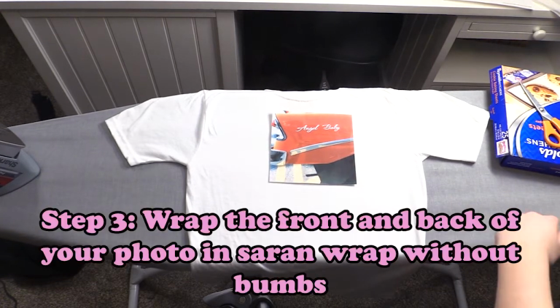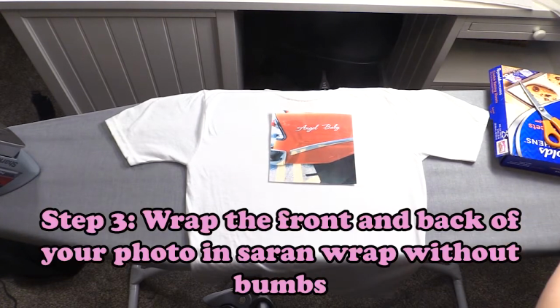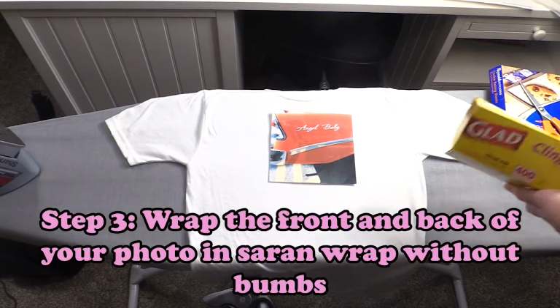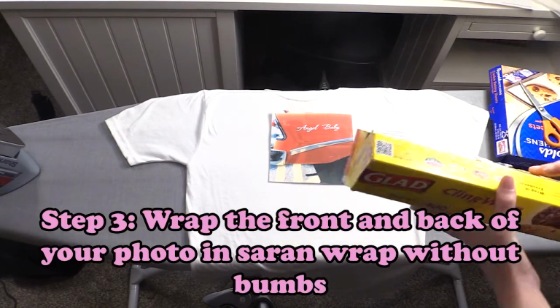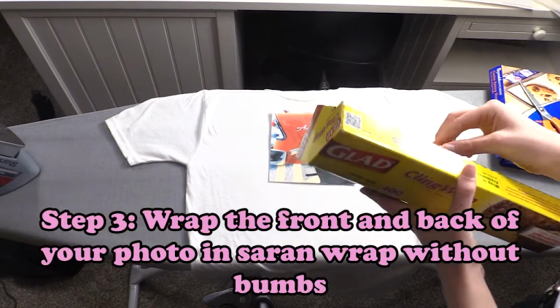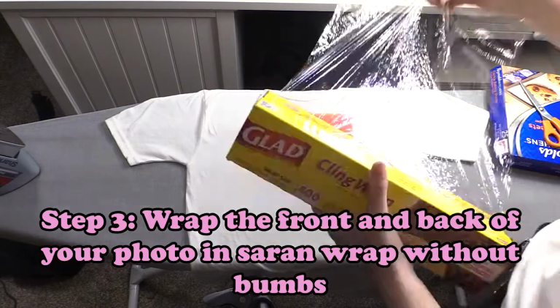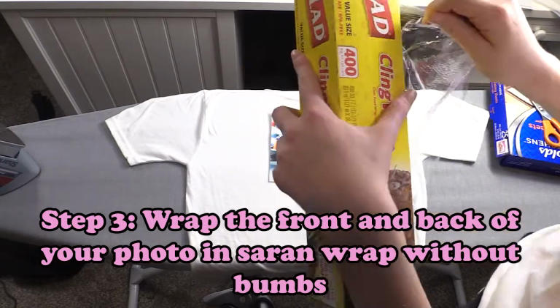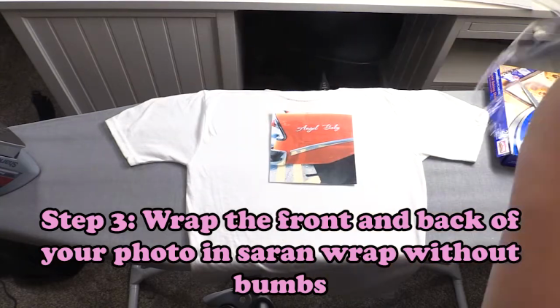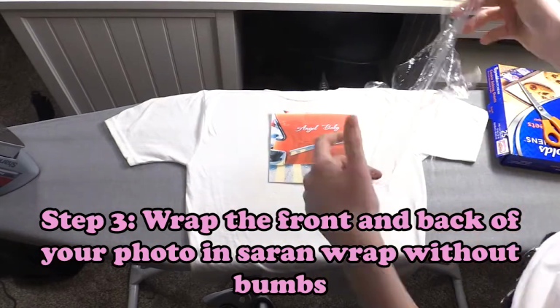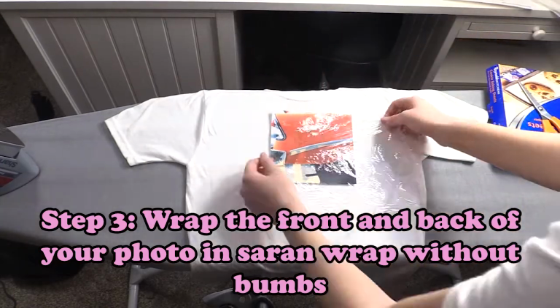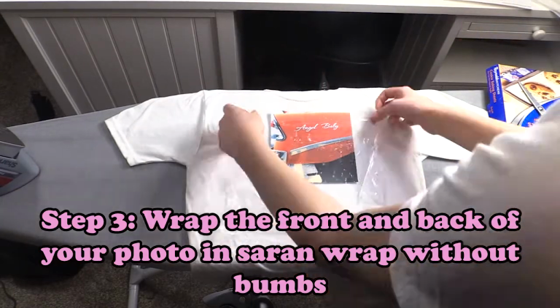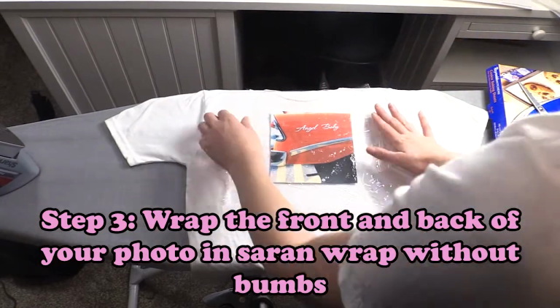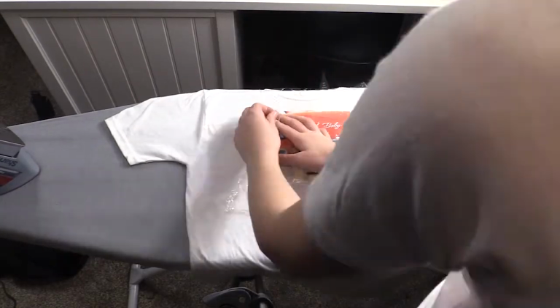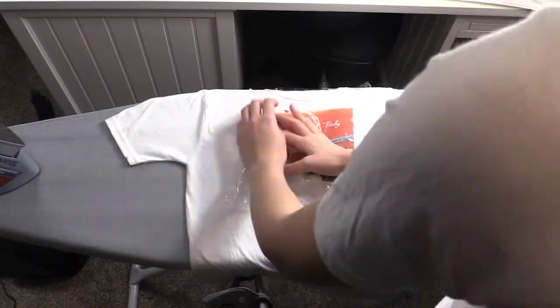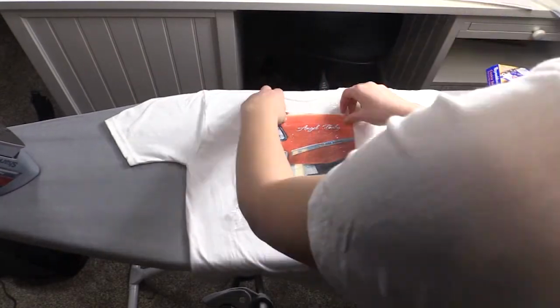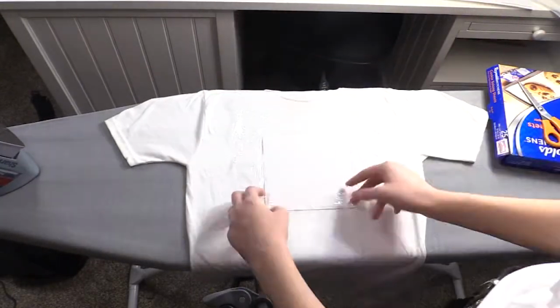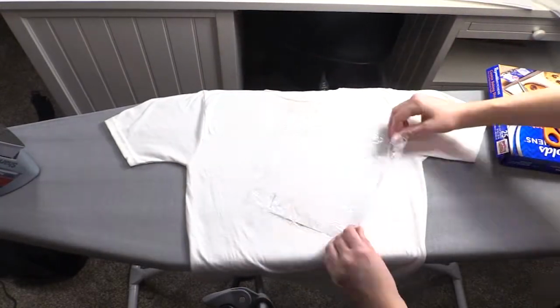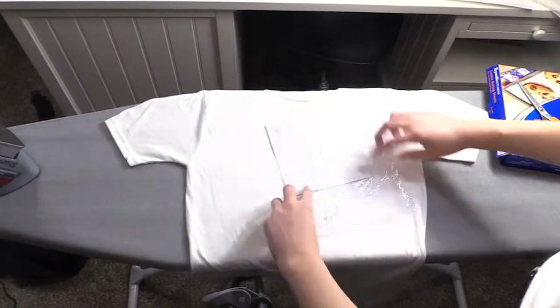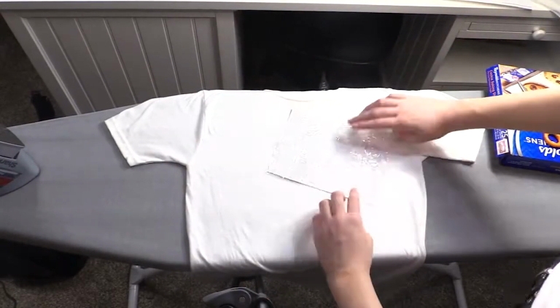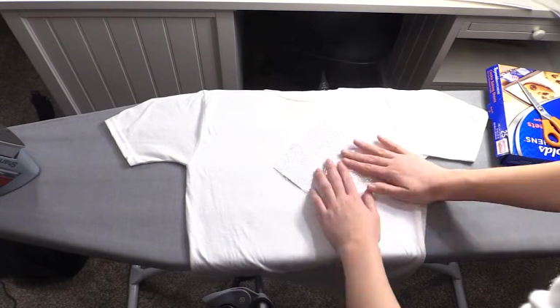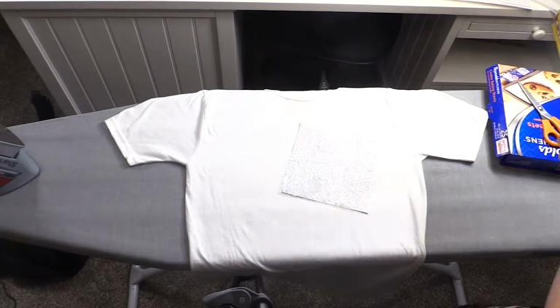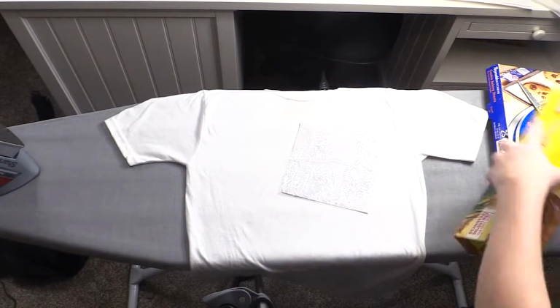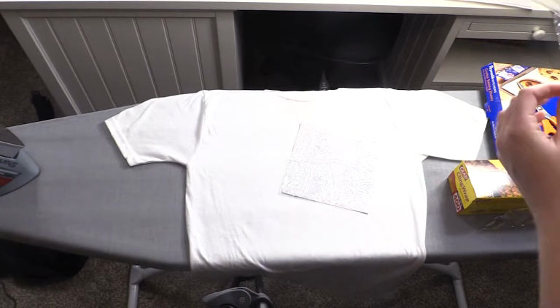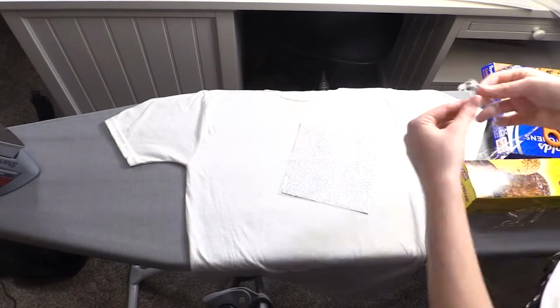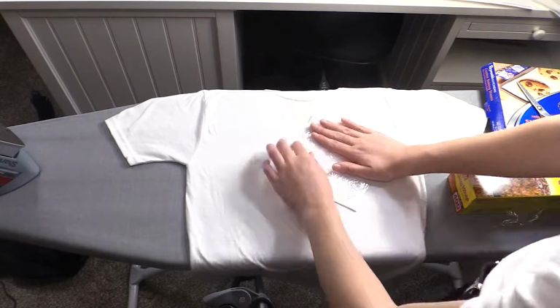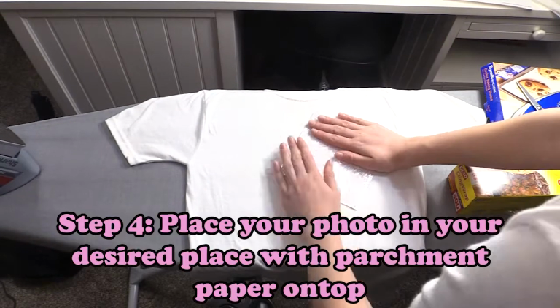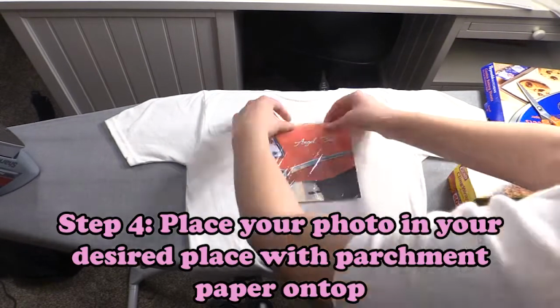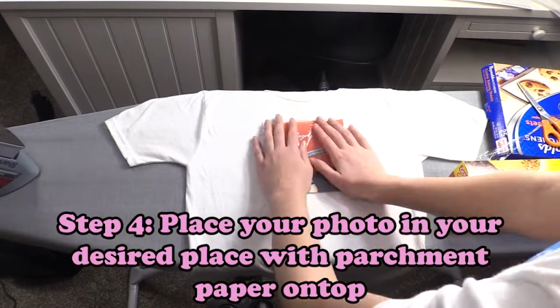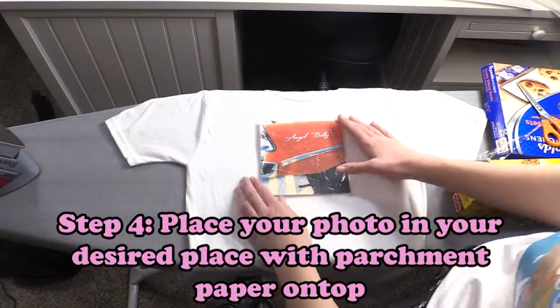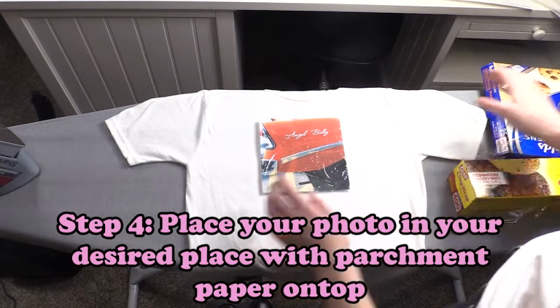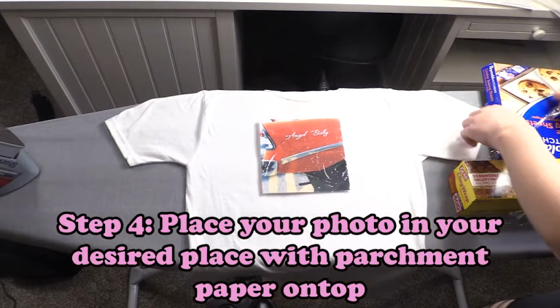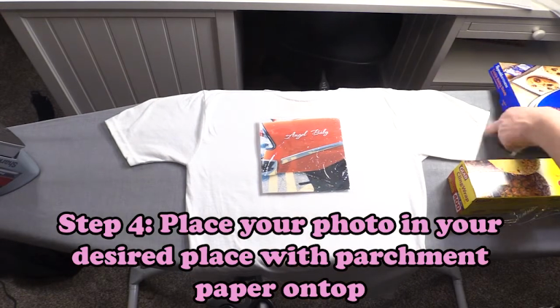Next, we are going to wrap it in saran wrap. Make sure you cover all of your photo front to back without any large bumps or creases. You can cut off any extra saran wrap.